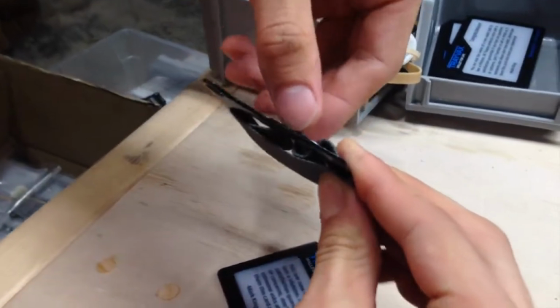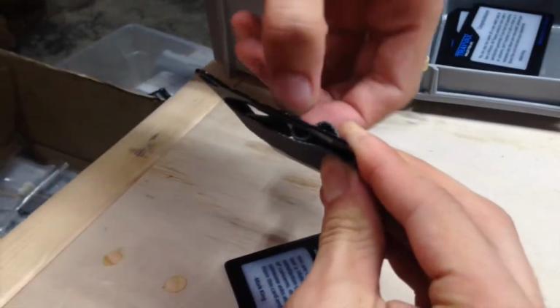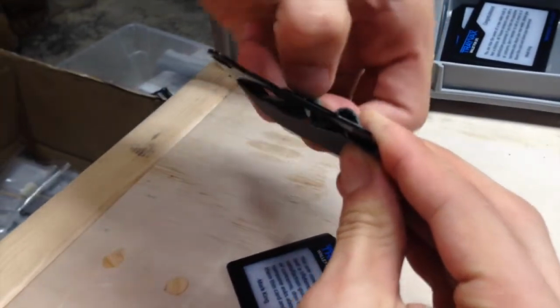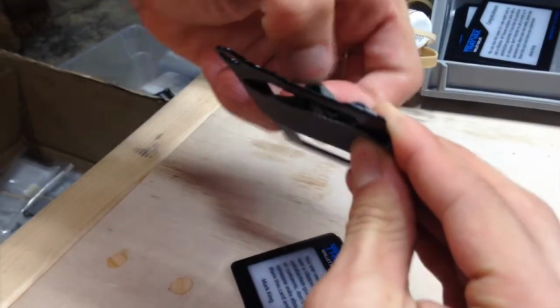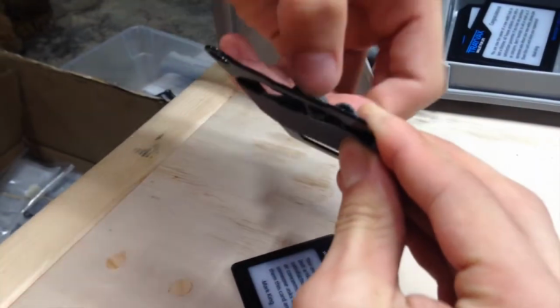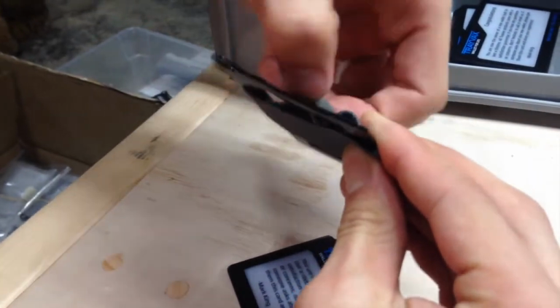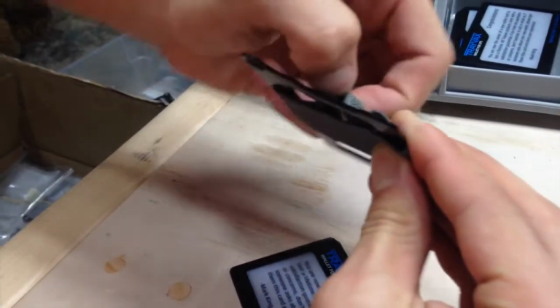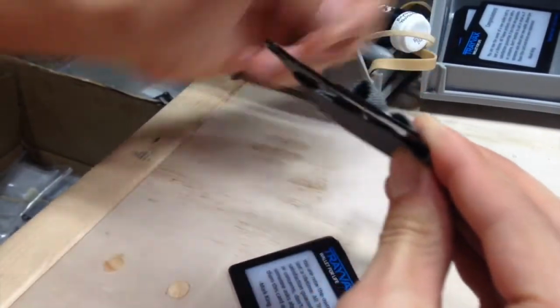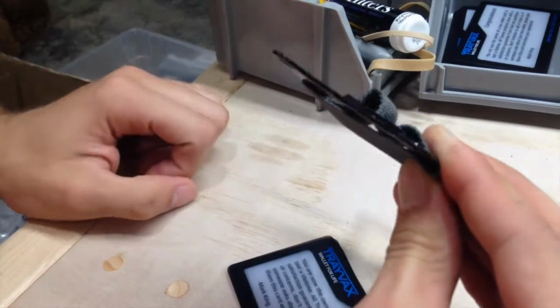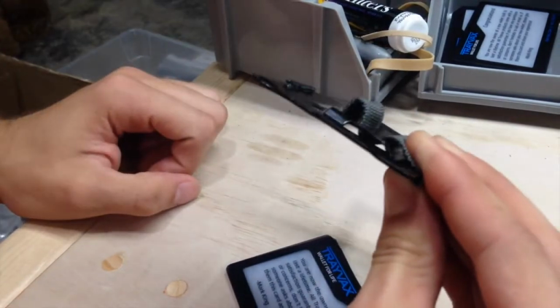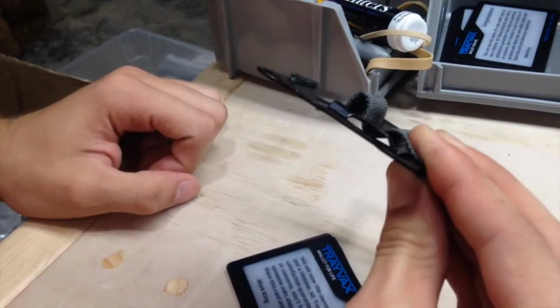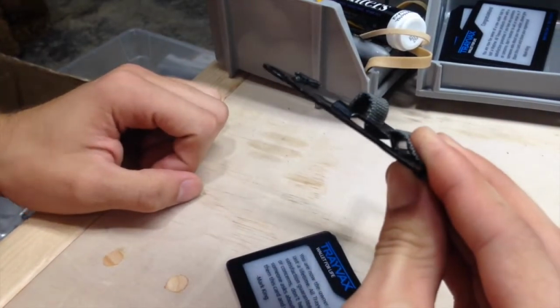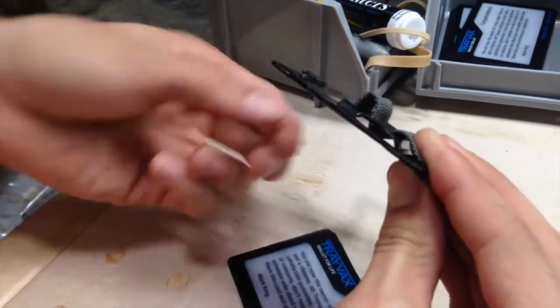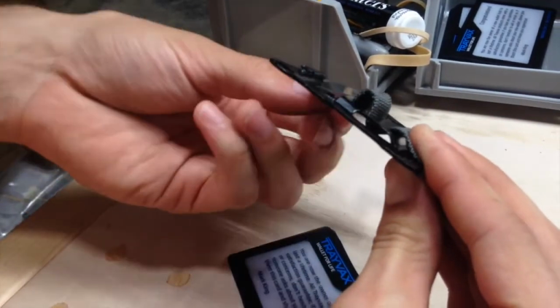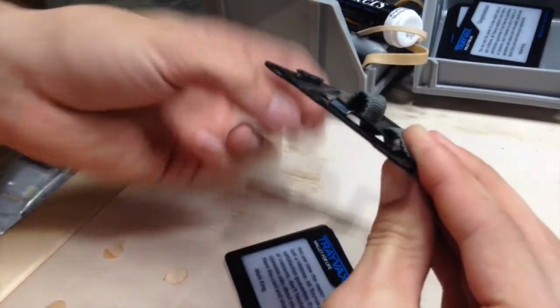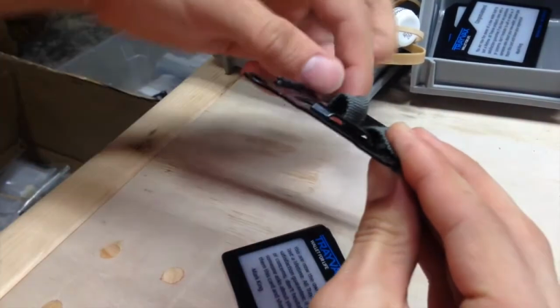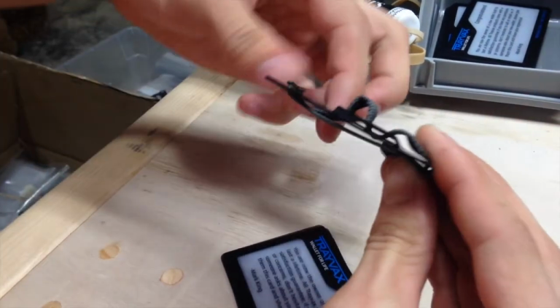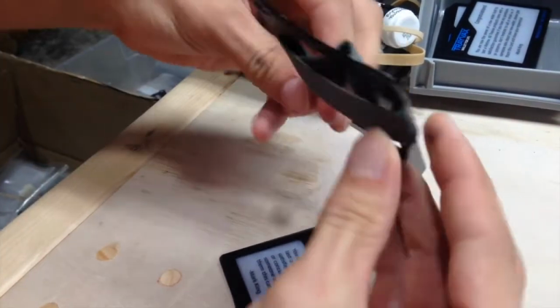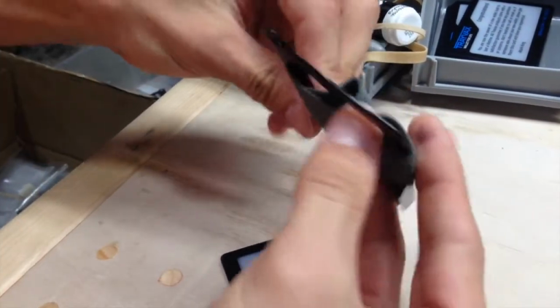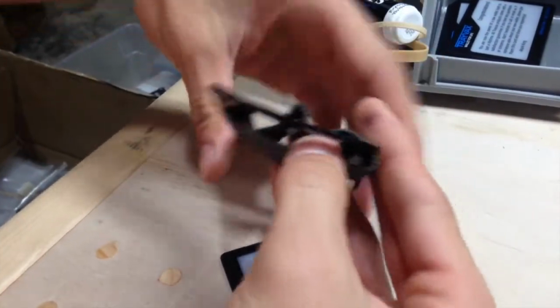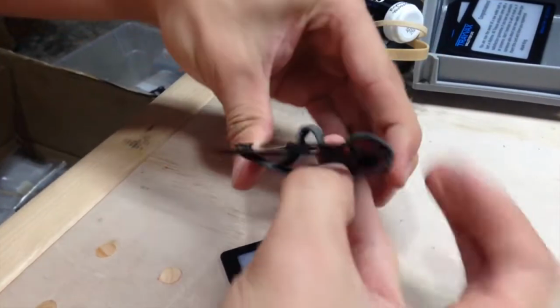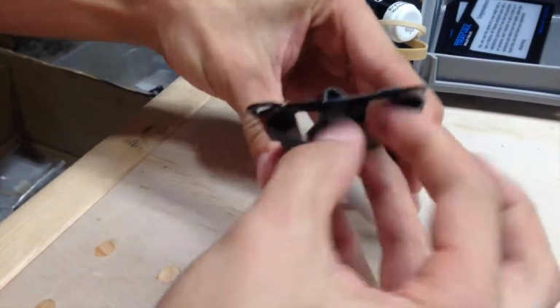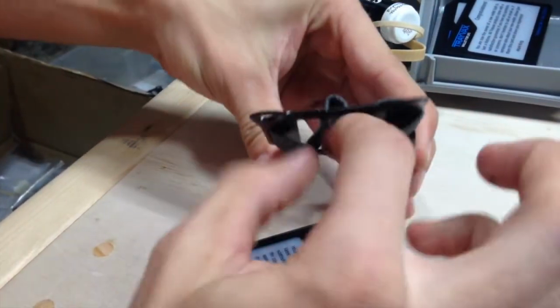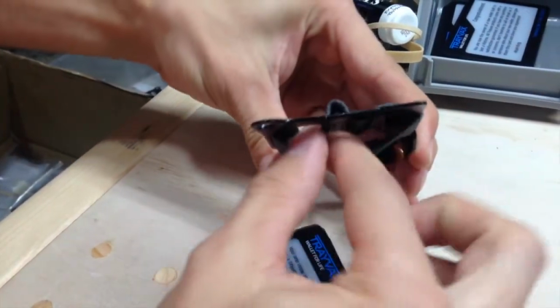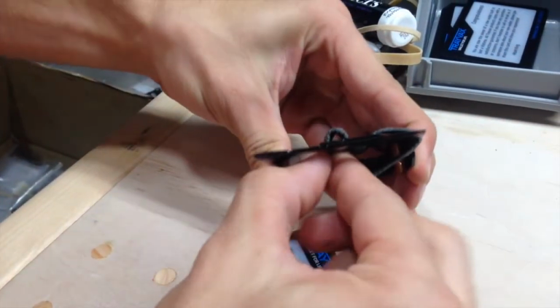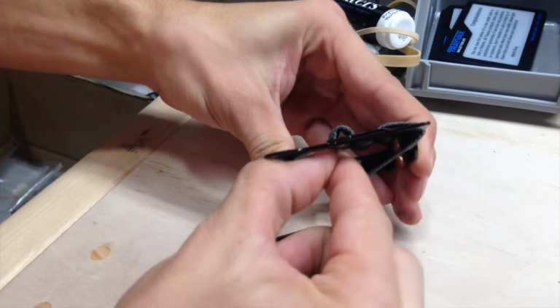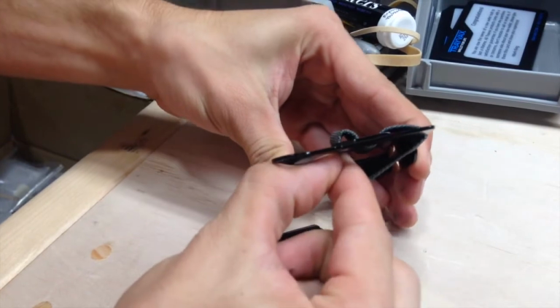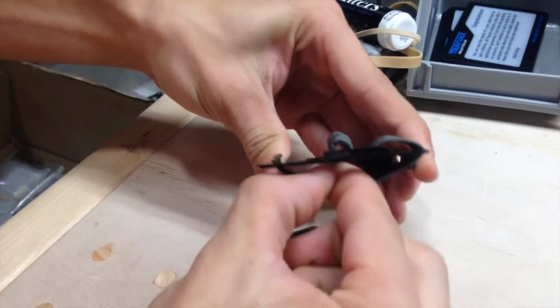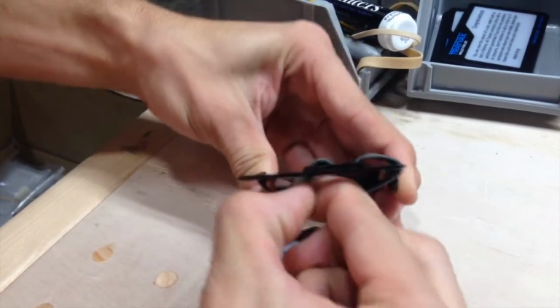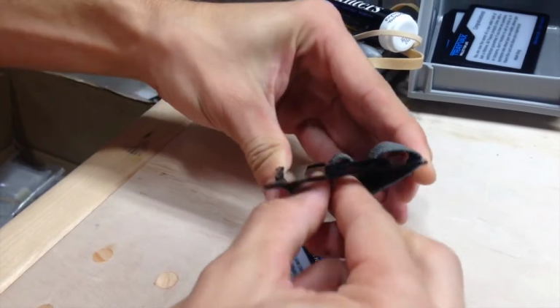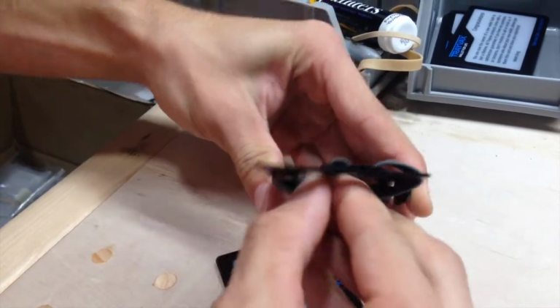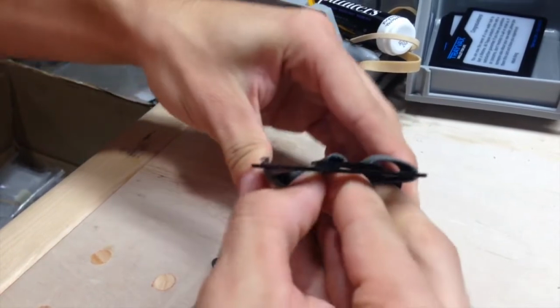And pull here. And reach underneath here and pull down.